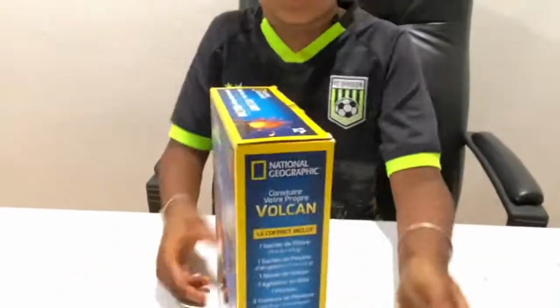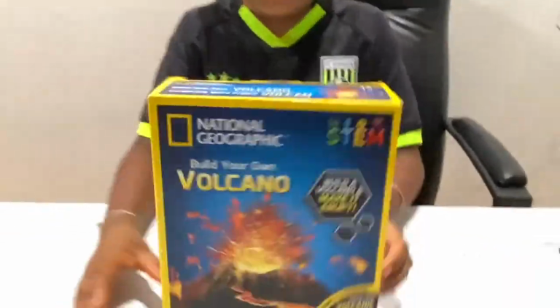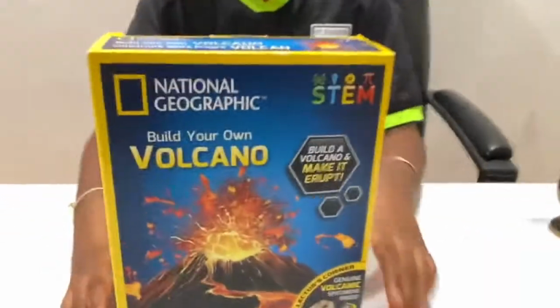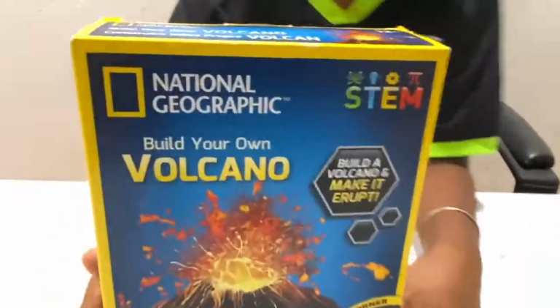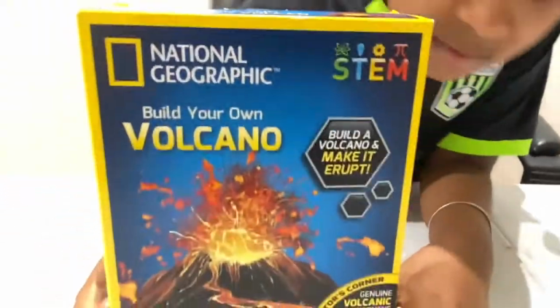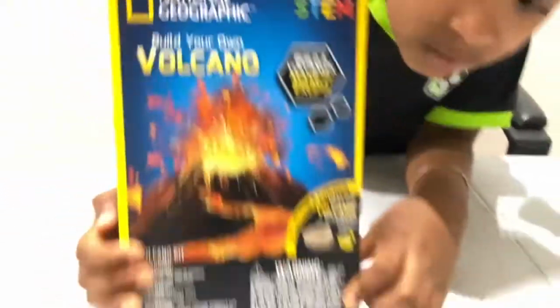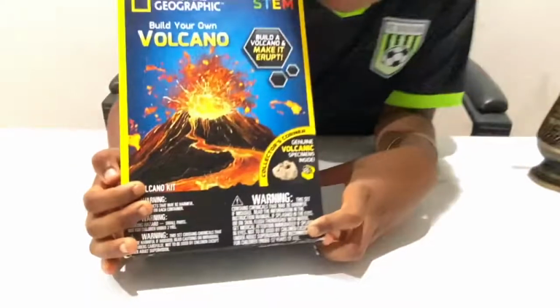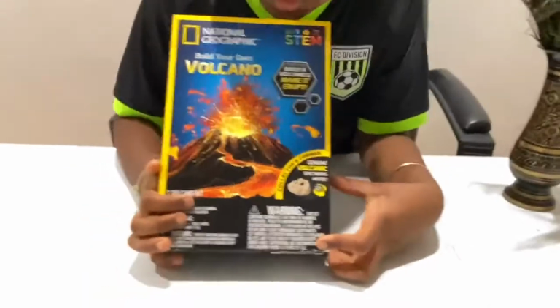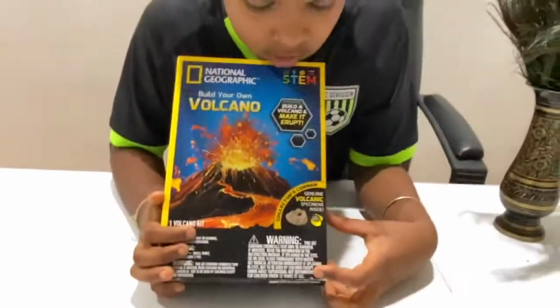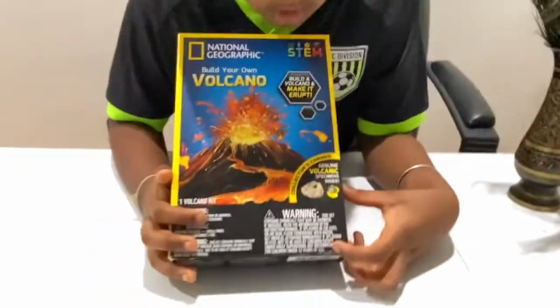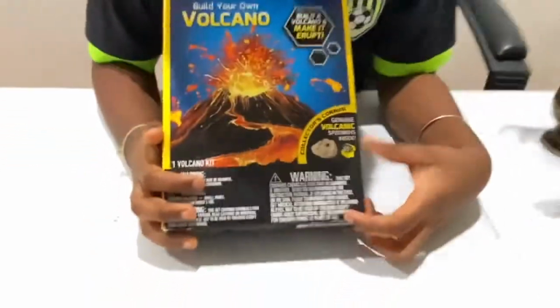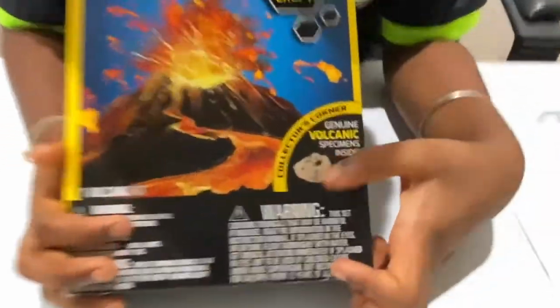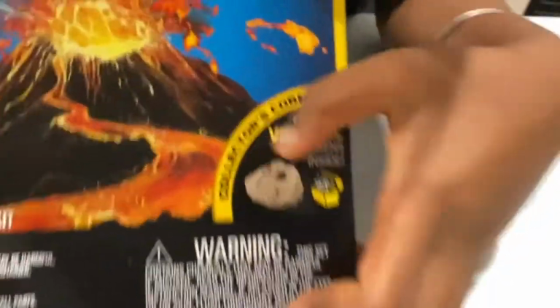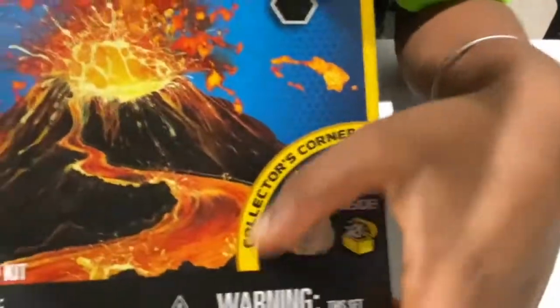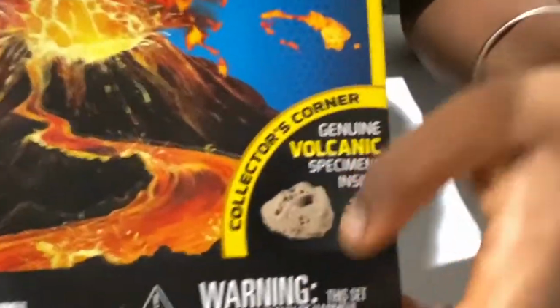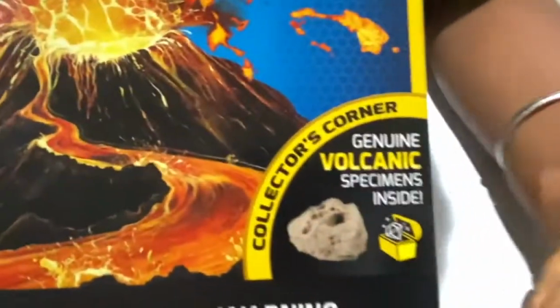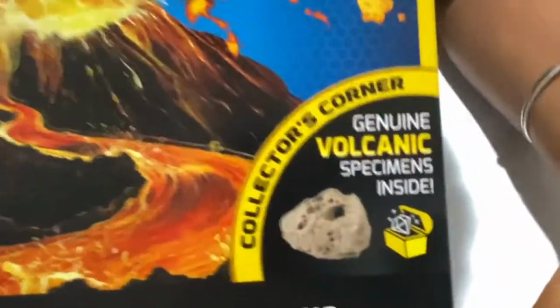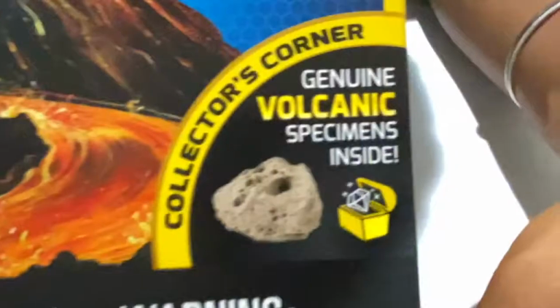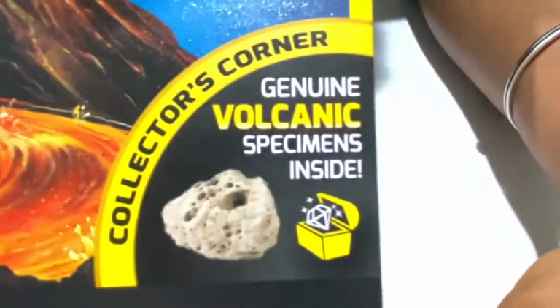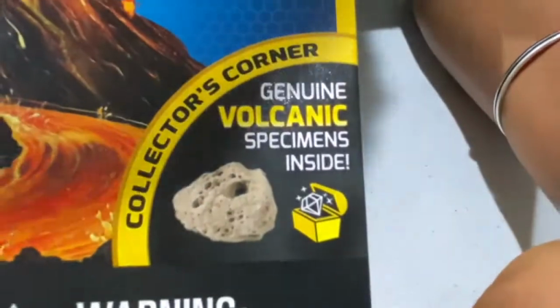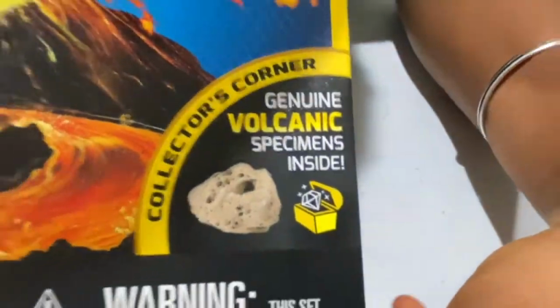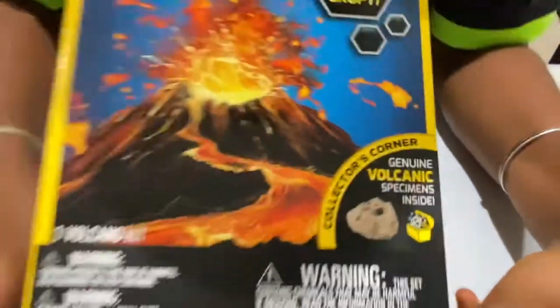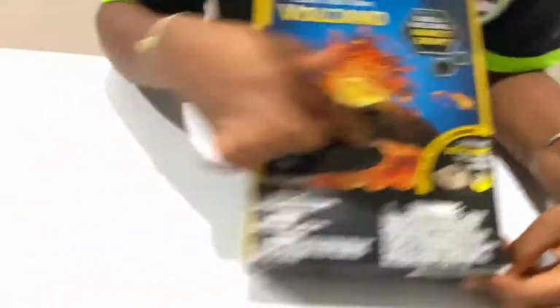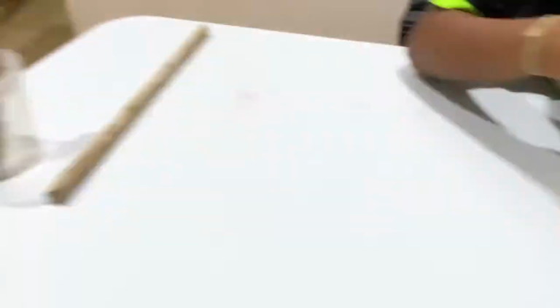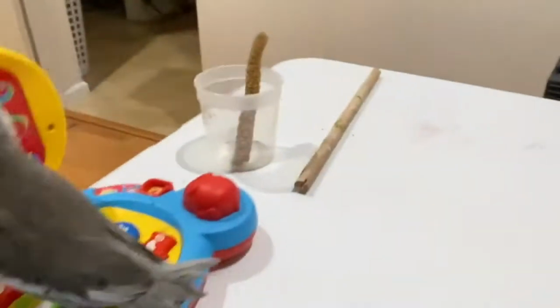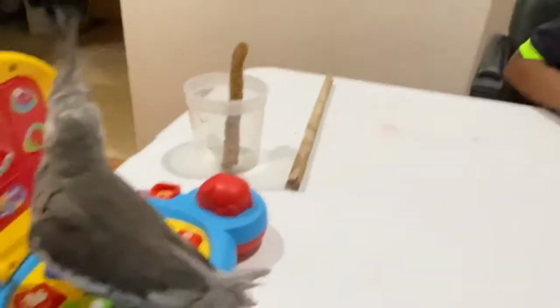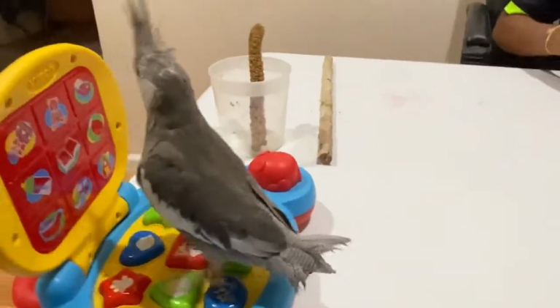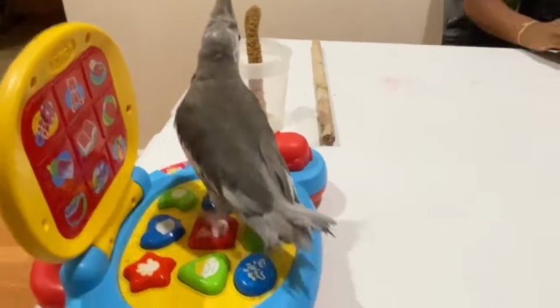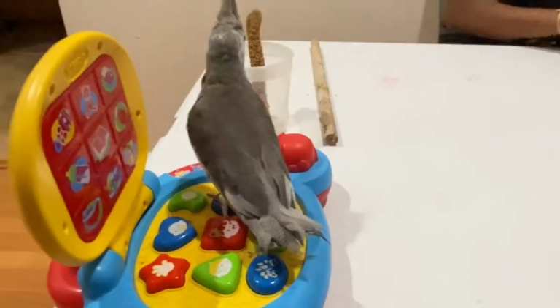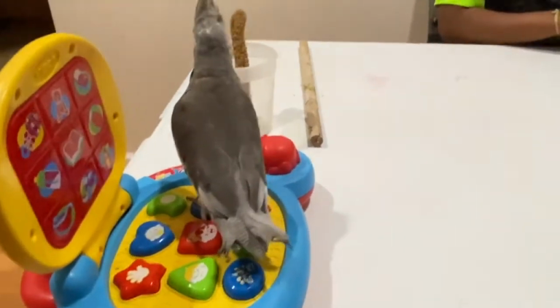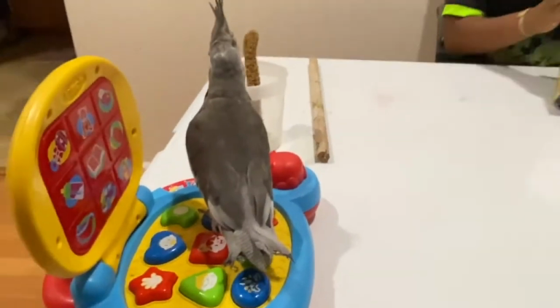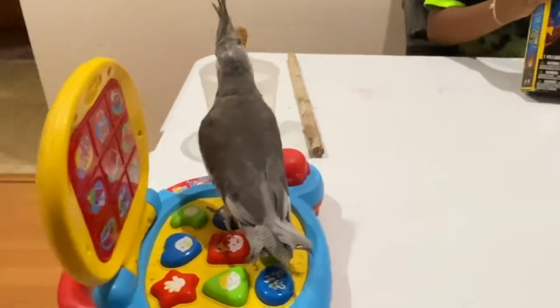Let's turn to the picture. So on the front, it says I can get this volcanic specimen. I think it's called a pumice. Here's the picture of a volcano.